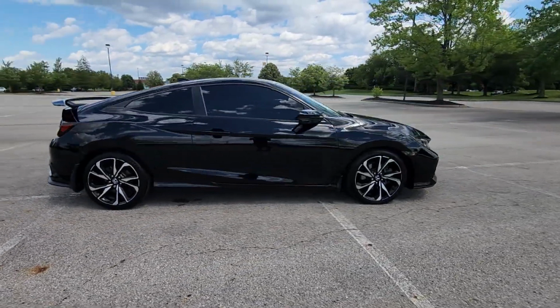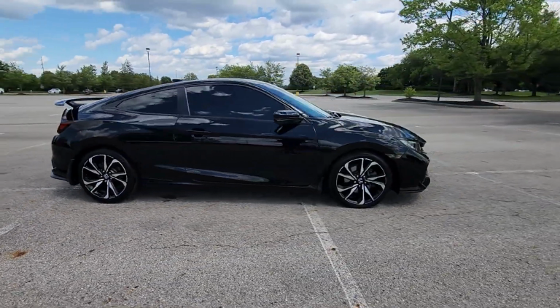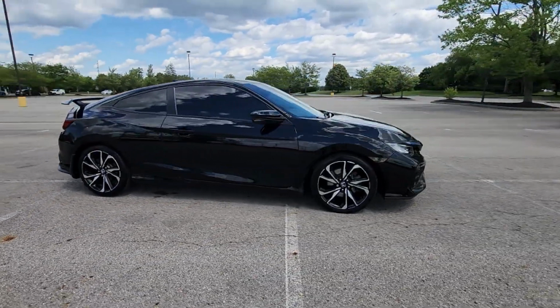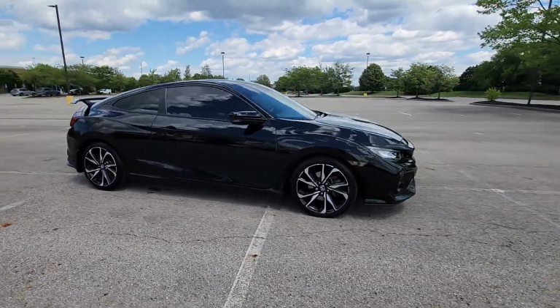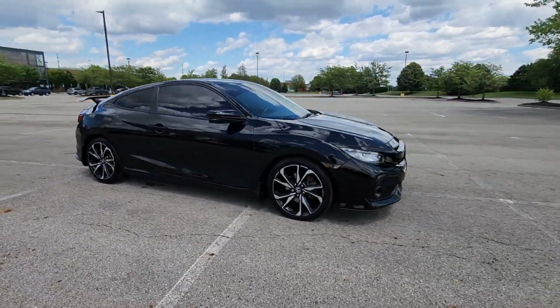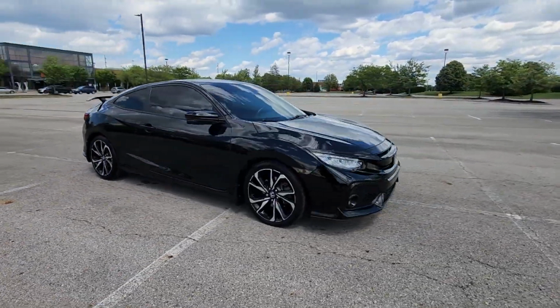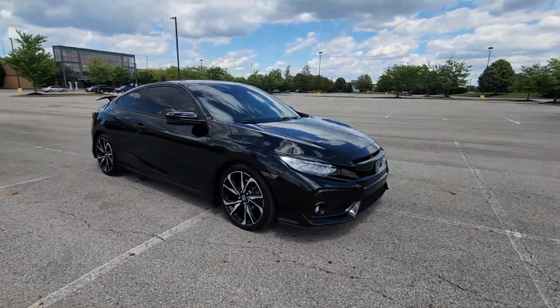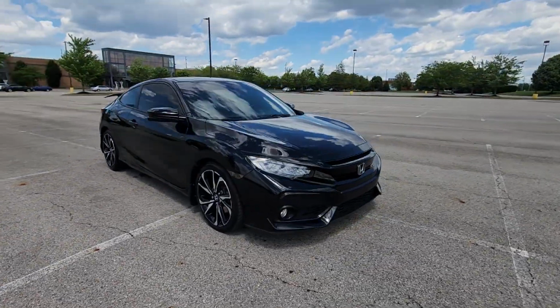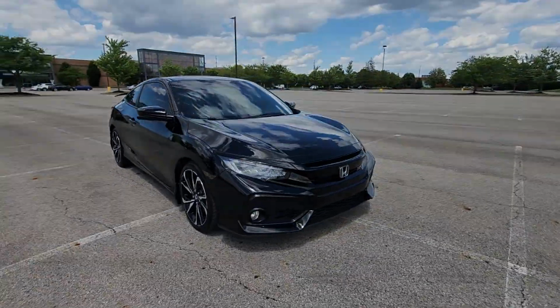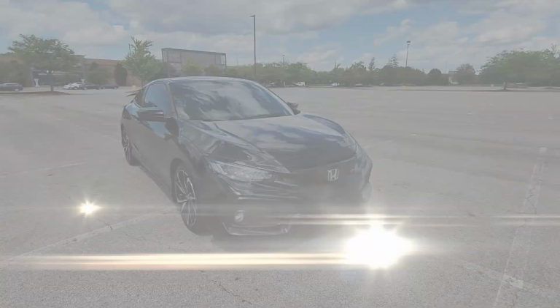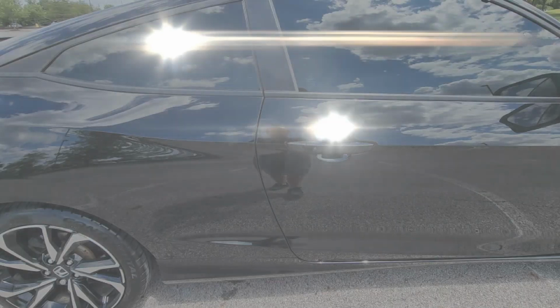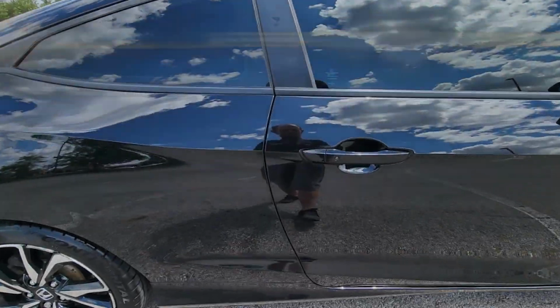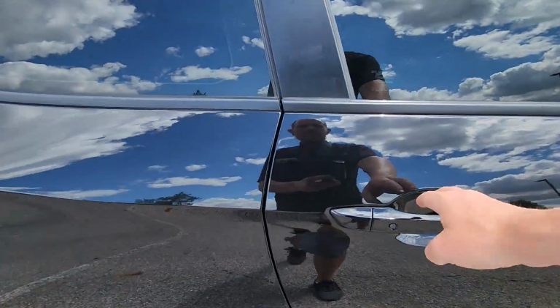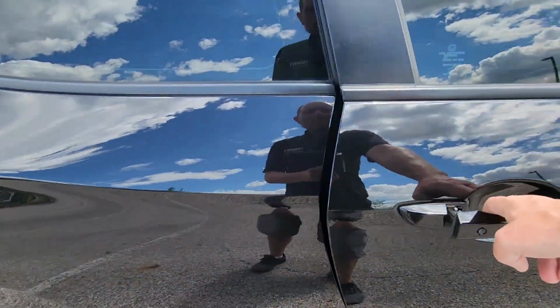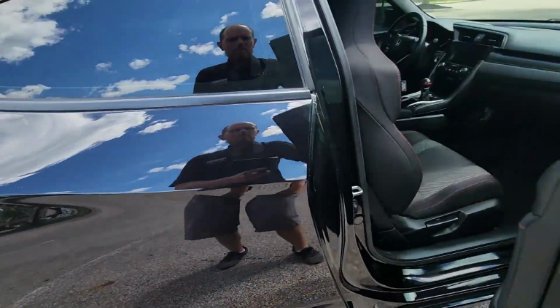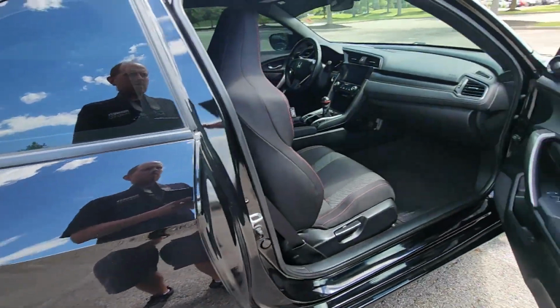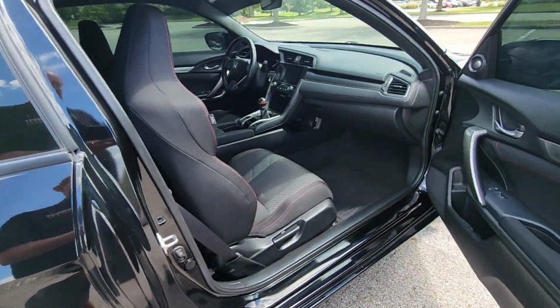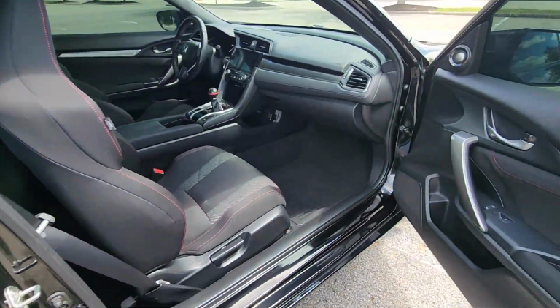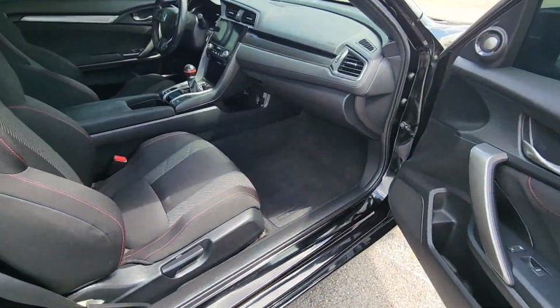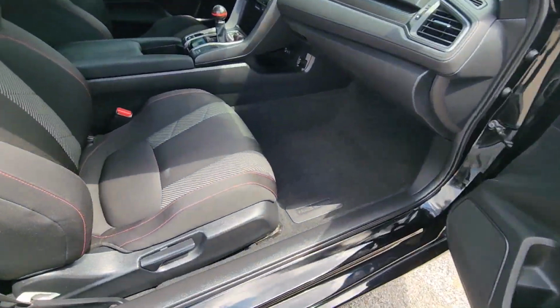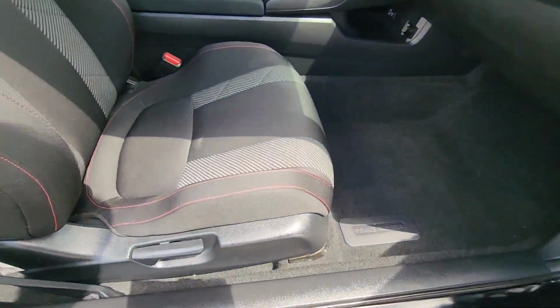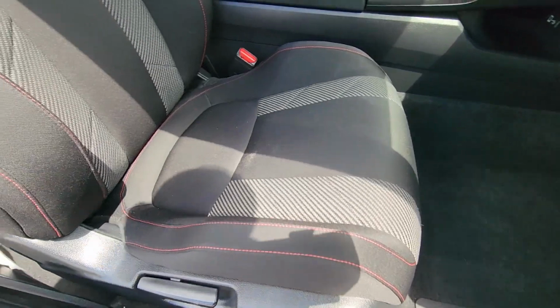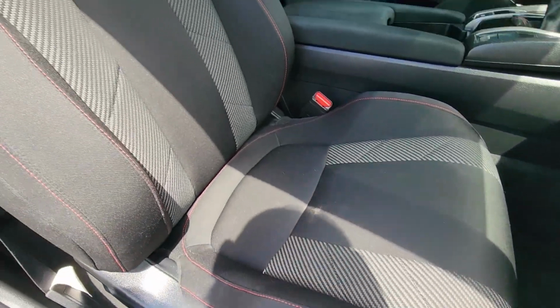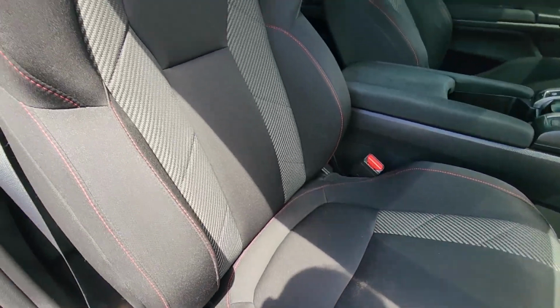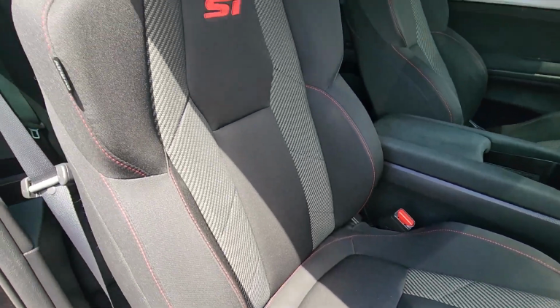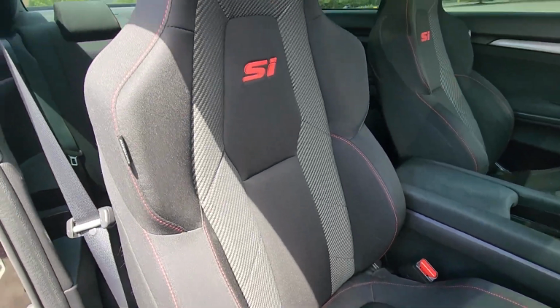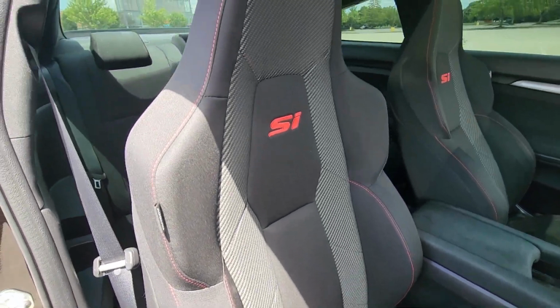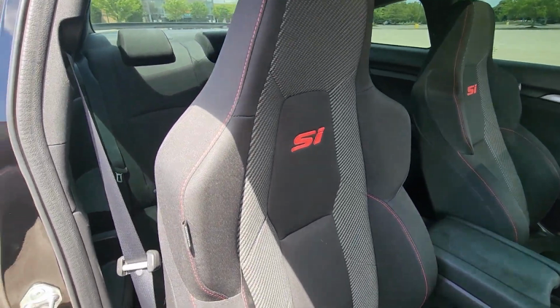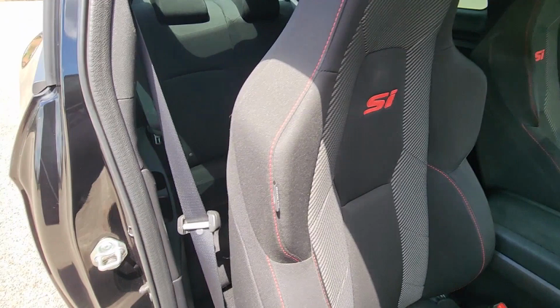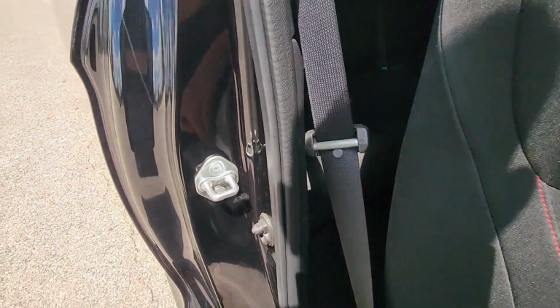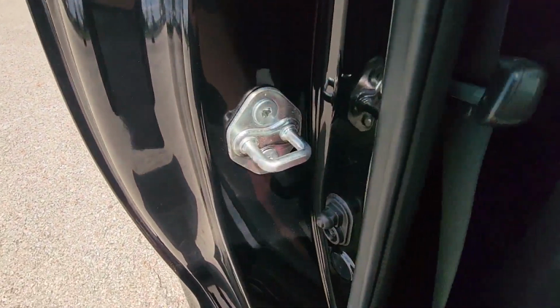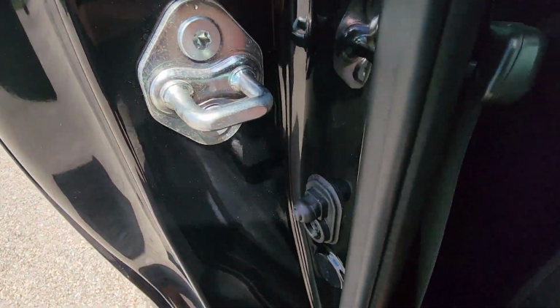Multi-zone air conditioning, heated side view mirrors, moonroof, backup camera, pass-through rear seat, Bluetooth, brake assist, keyless start, rear spoiler, auto climate control, keyless entry, front bucket seats.